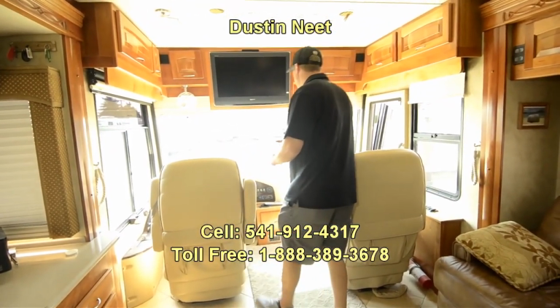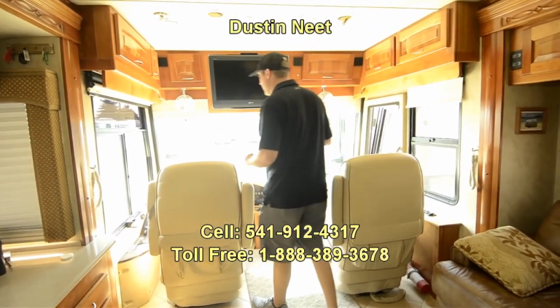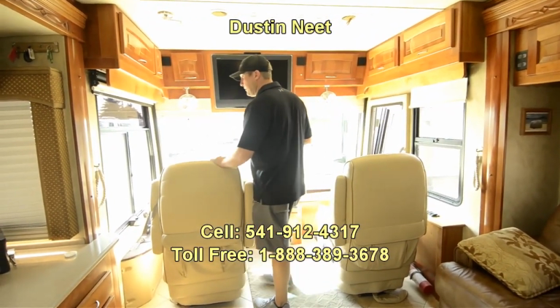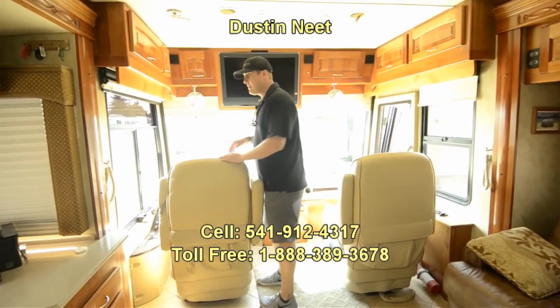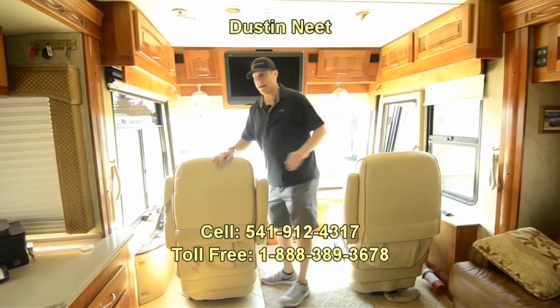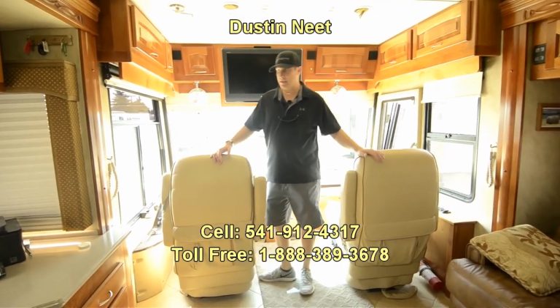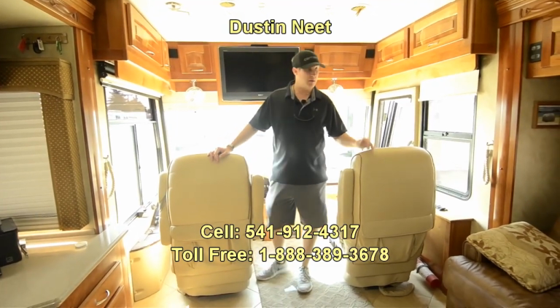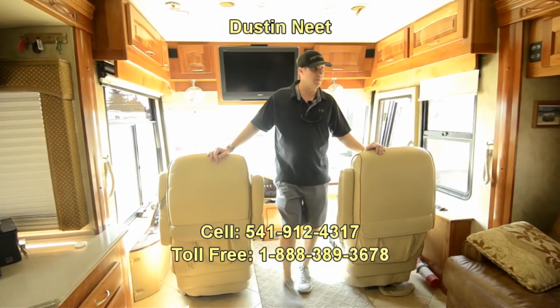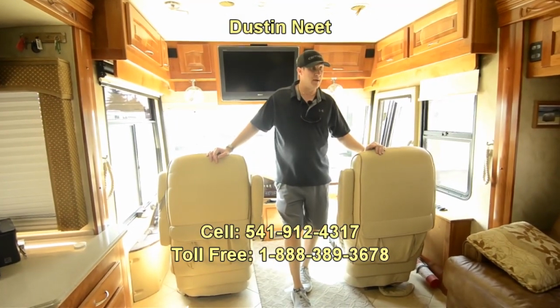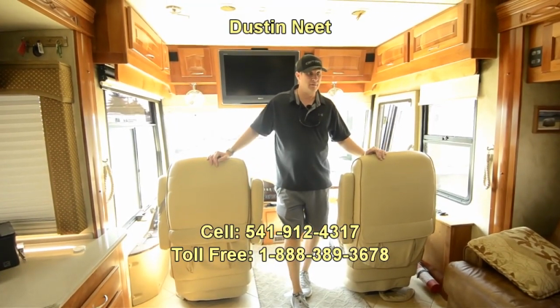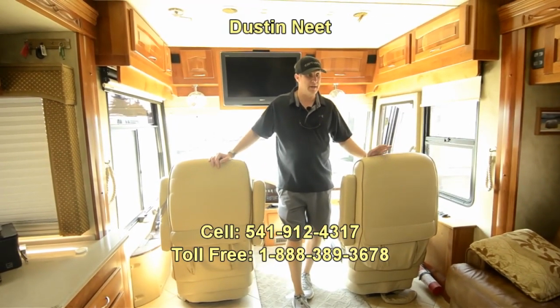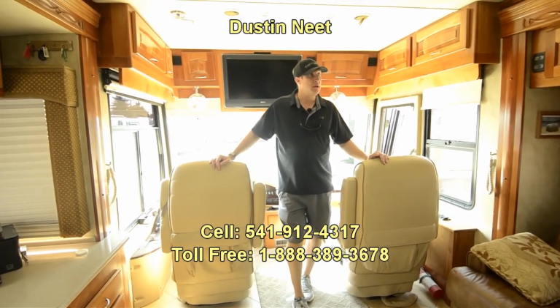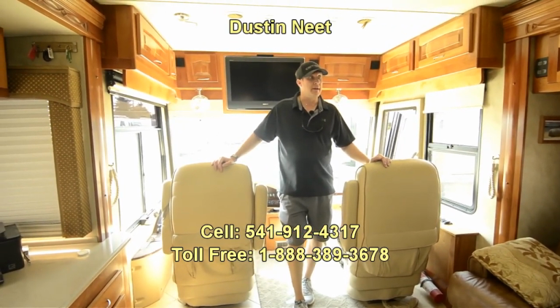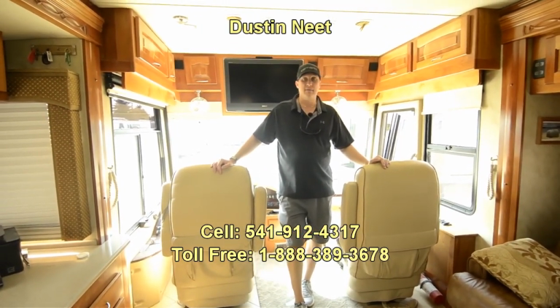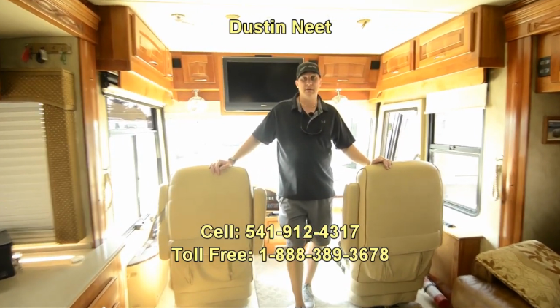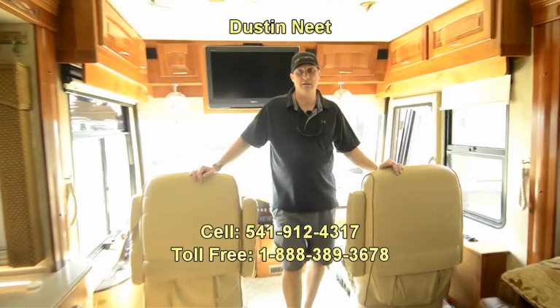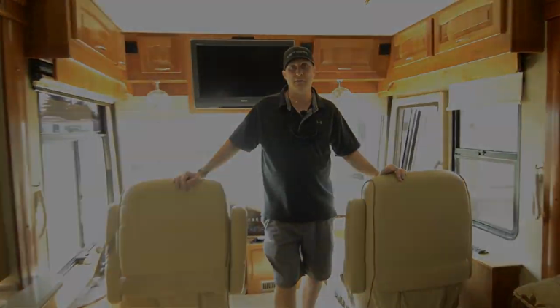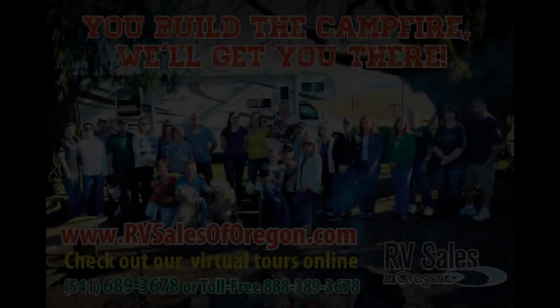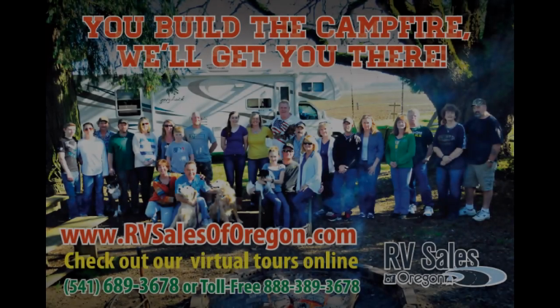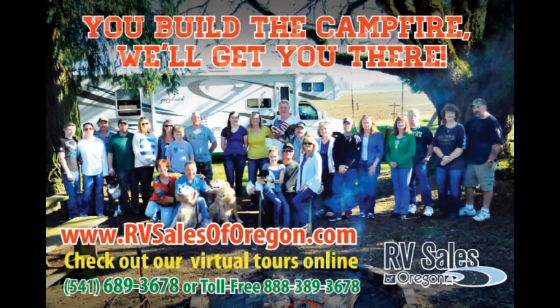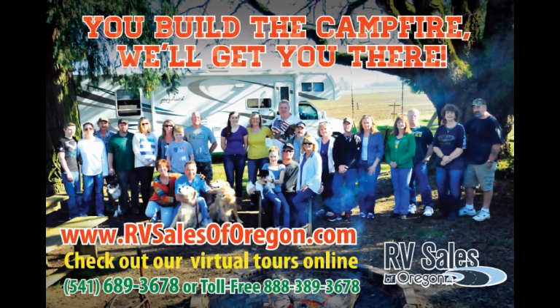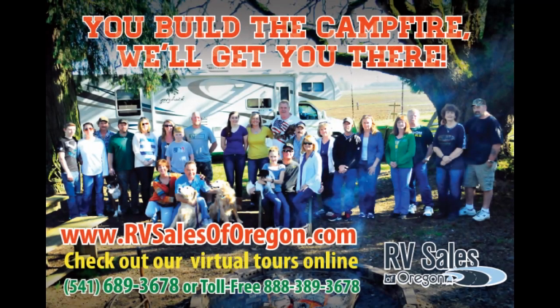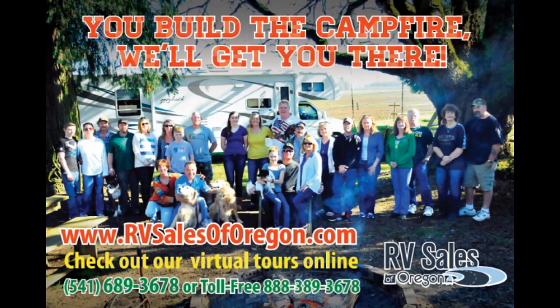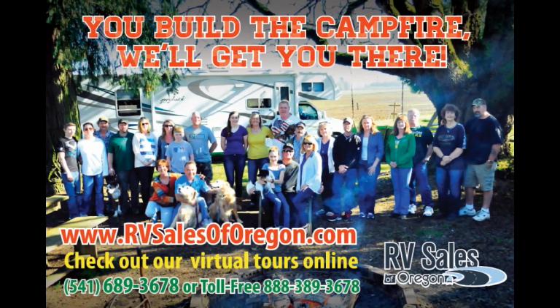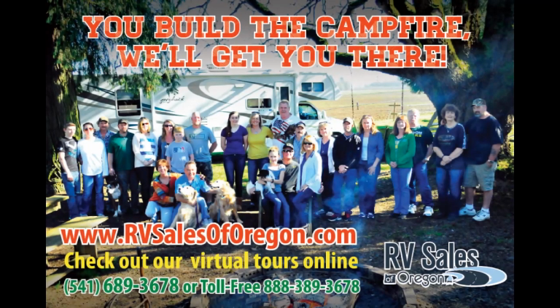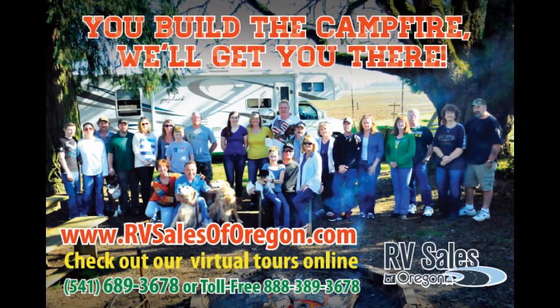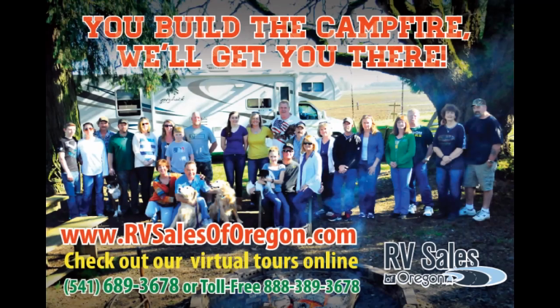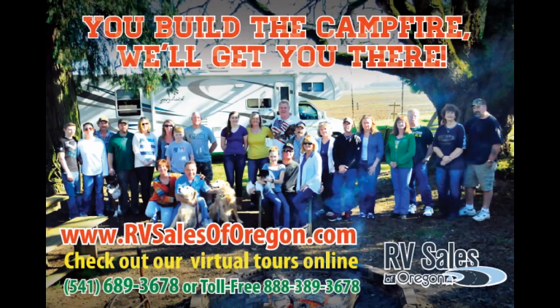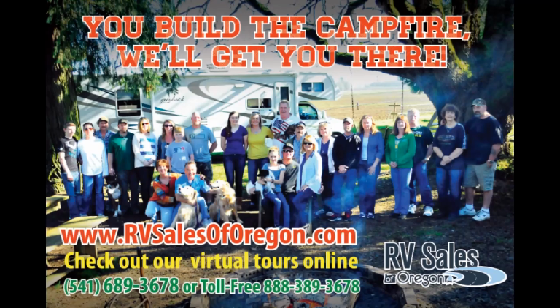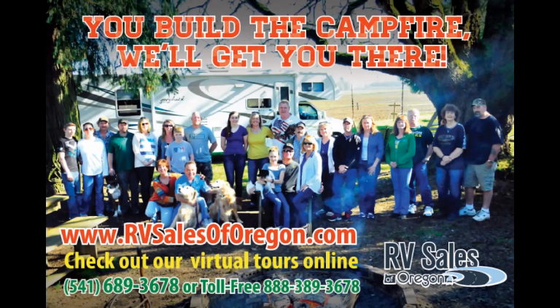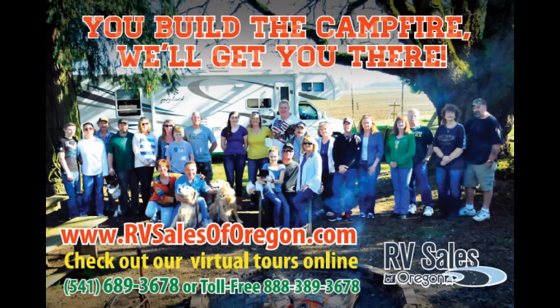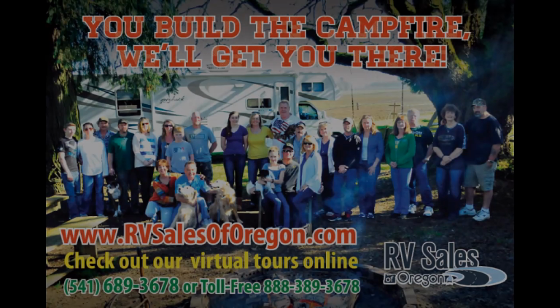Got any more questions? Feel free to drop me a line — ask for Dustin. You can shoot me an email or phone in. Have a good rest of your day. Thank you.